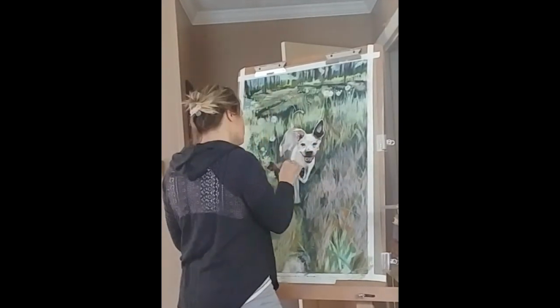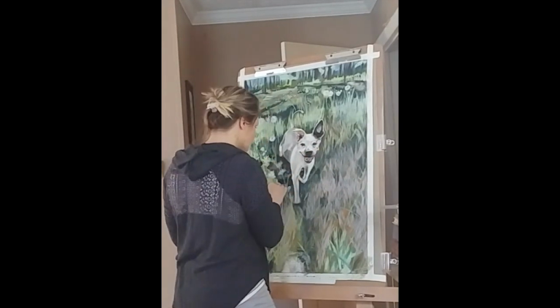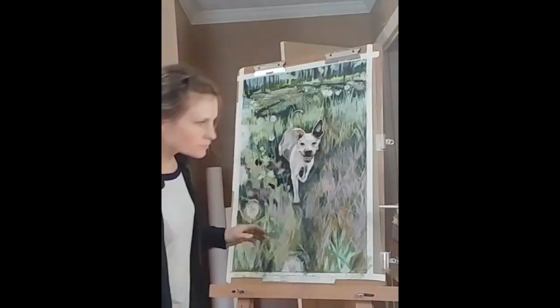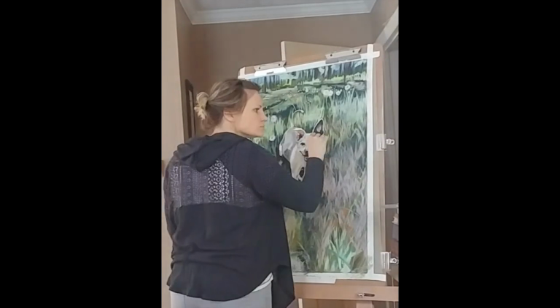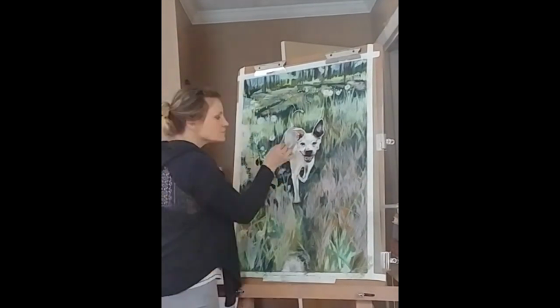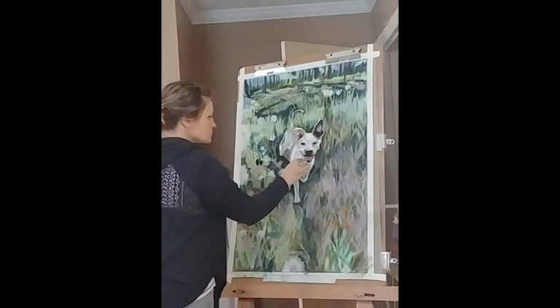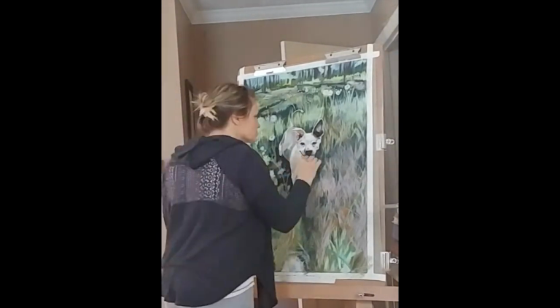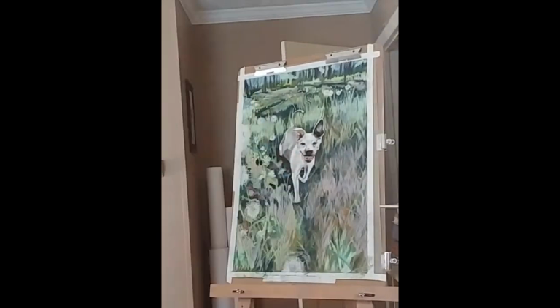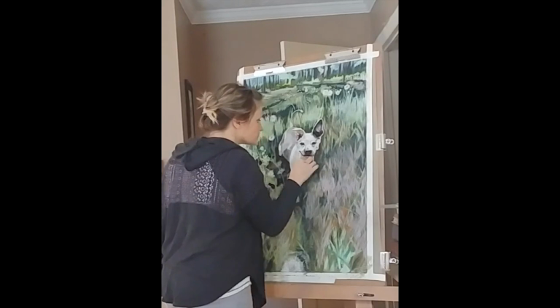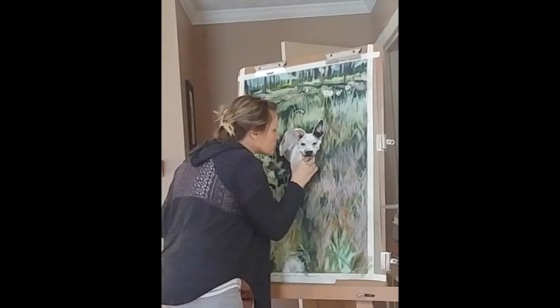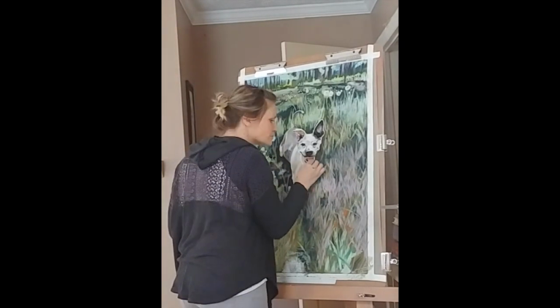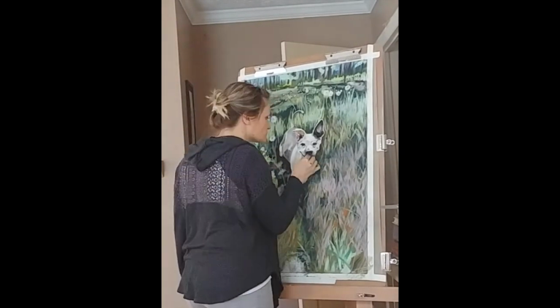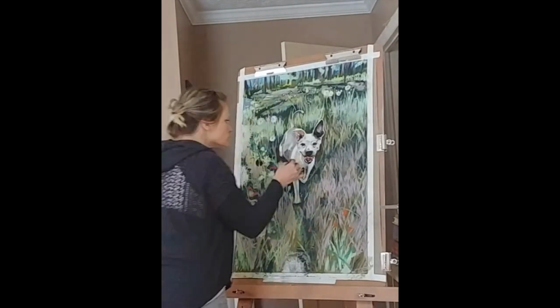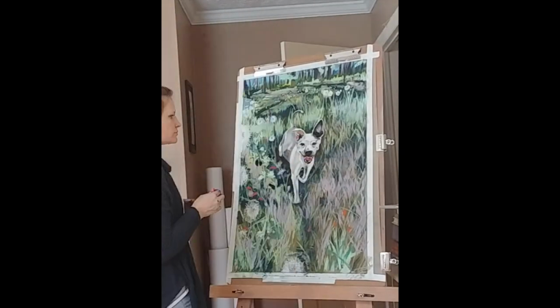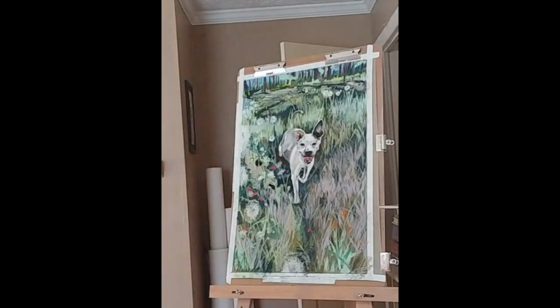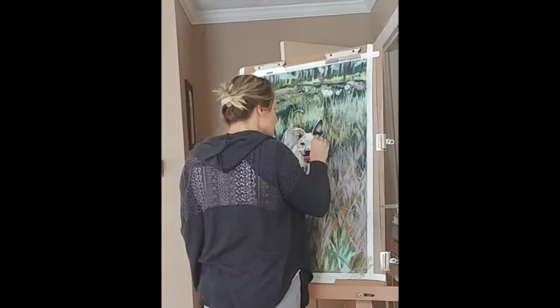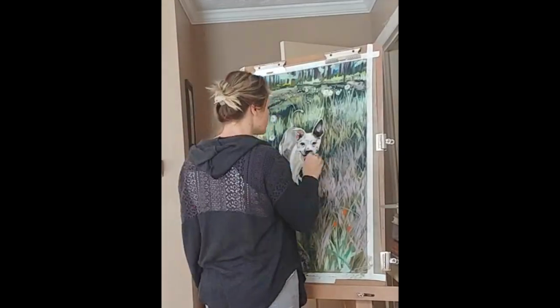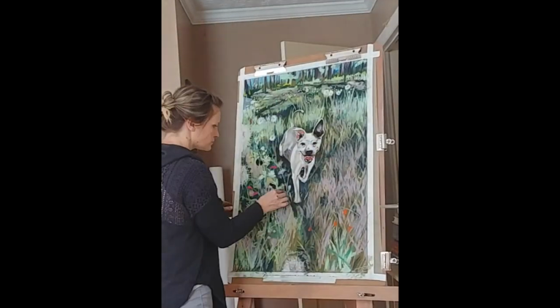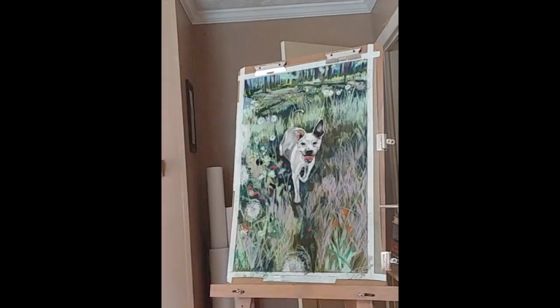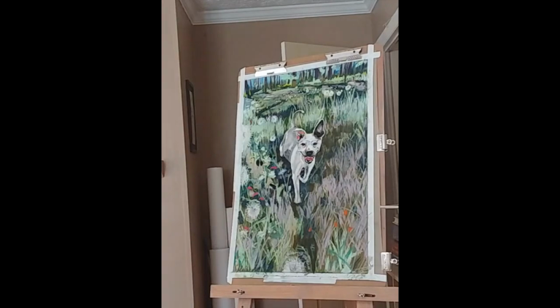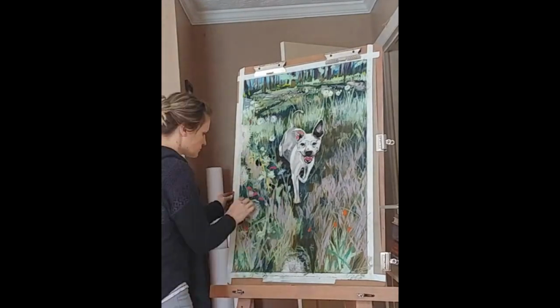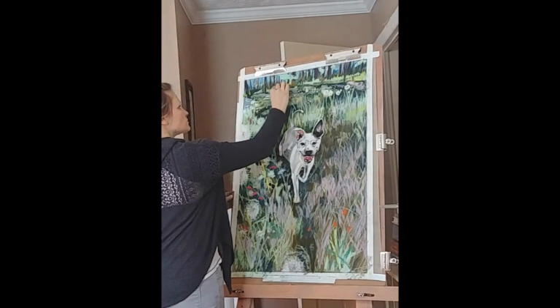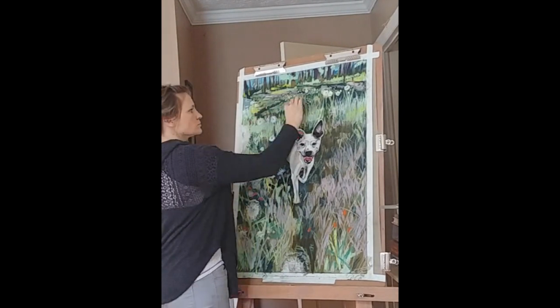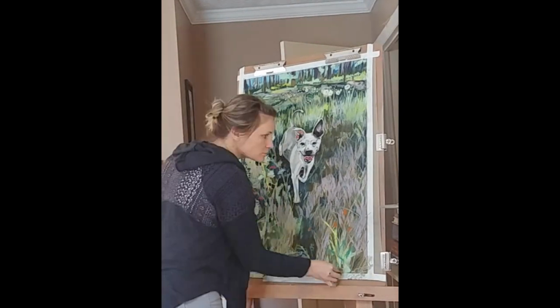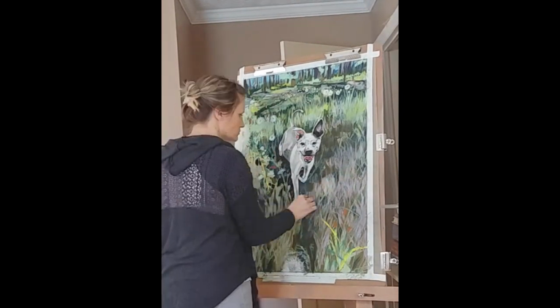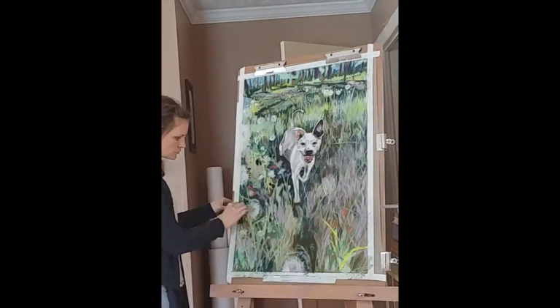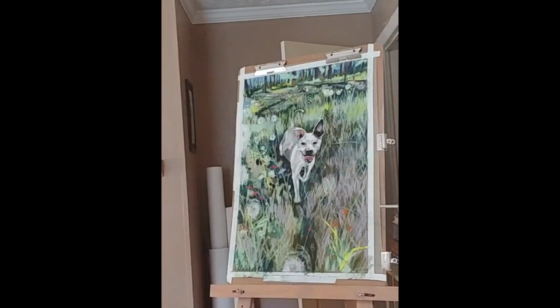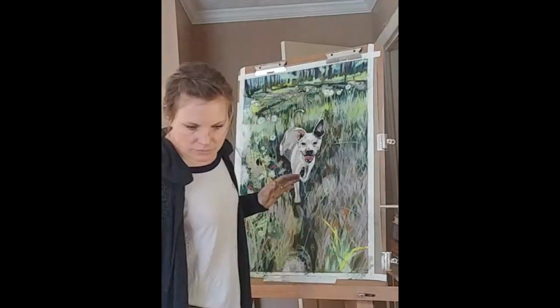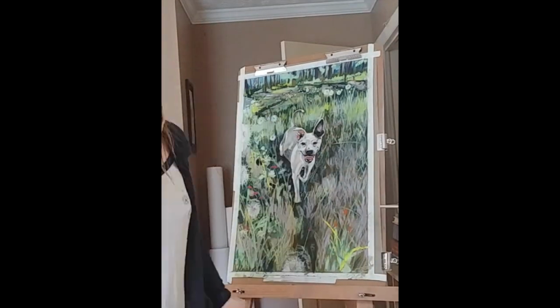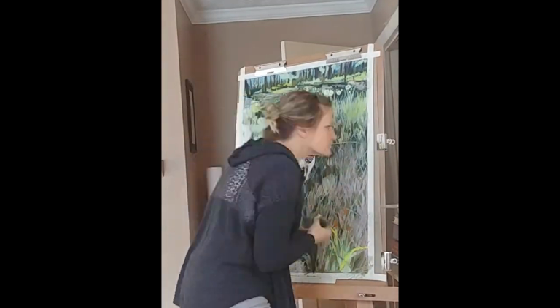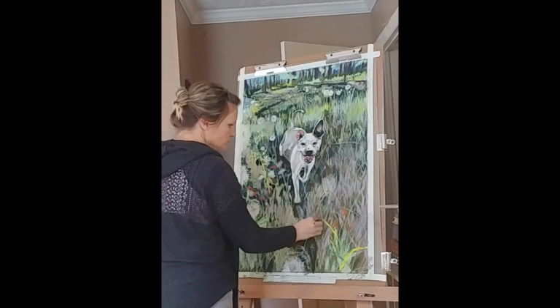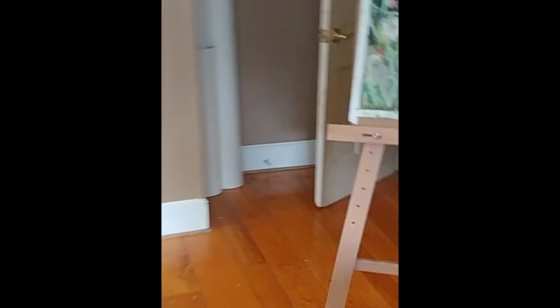For me in portraiture, whether it's pet portraits or person portraits, it's all about character. And you find that in their faces, their eyes, their smiles. So to me, that's the most important part.